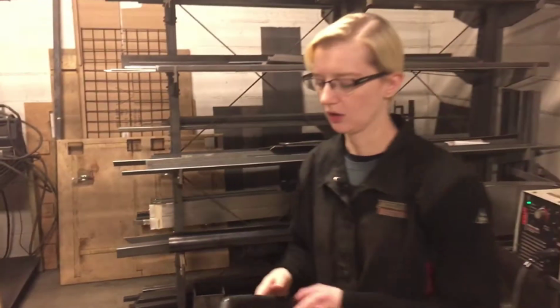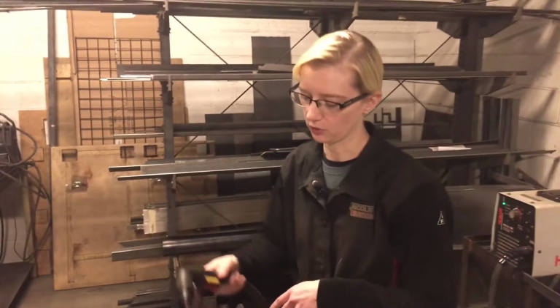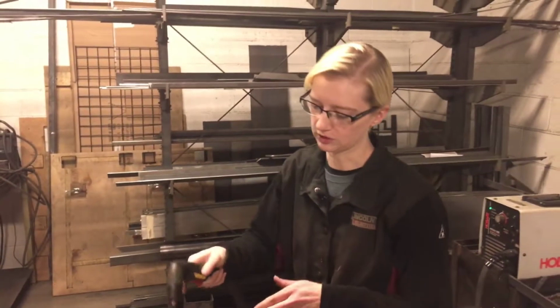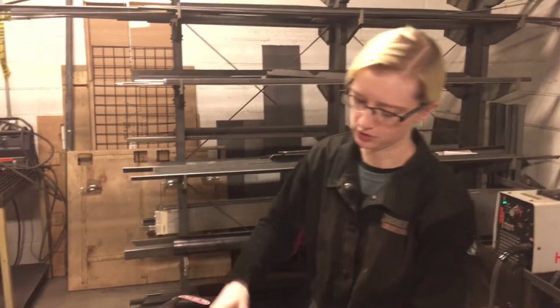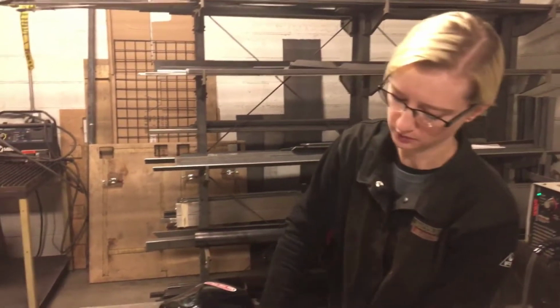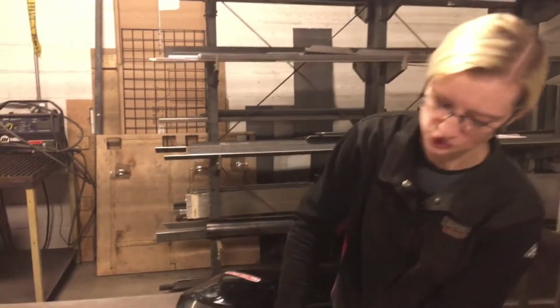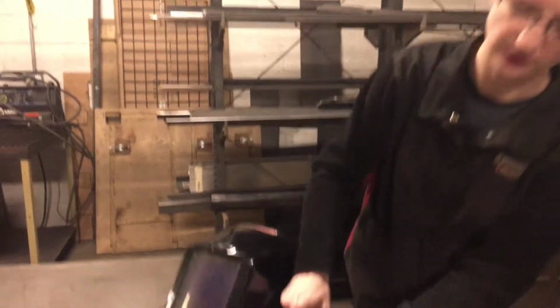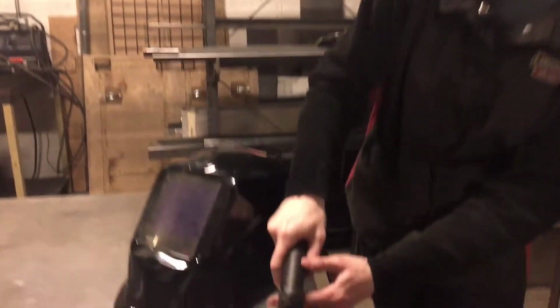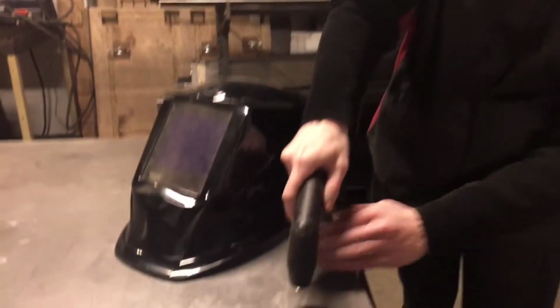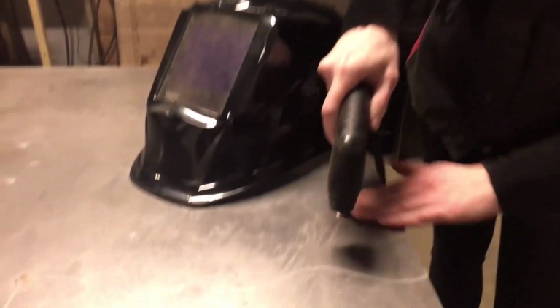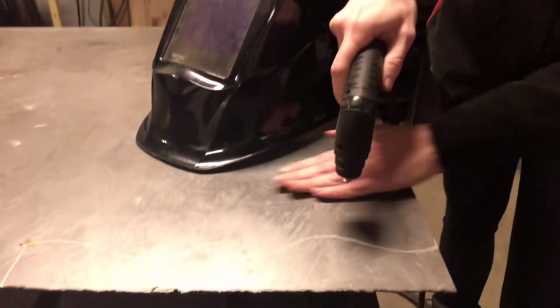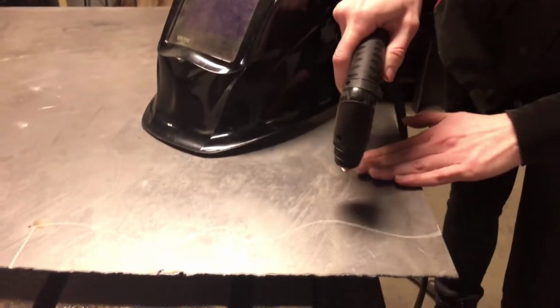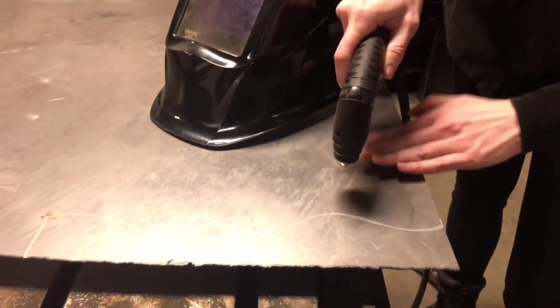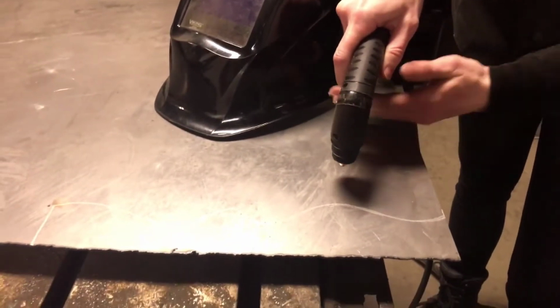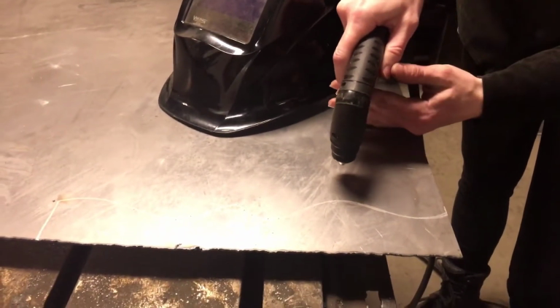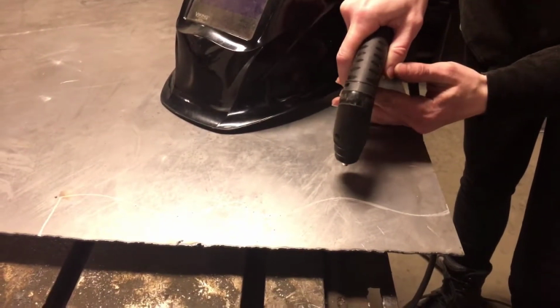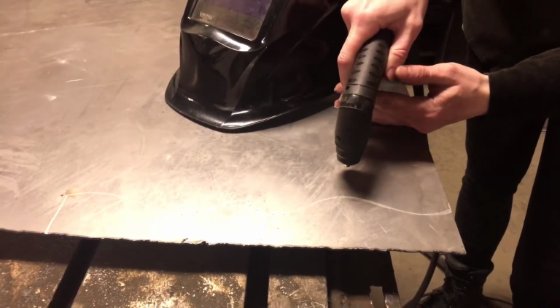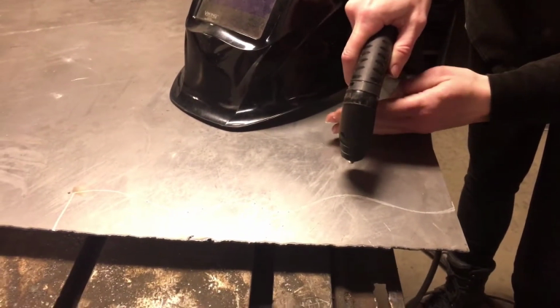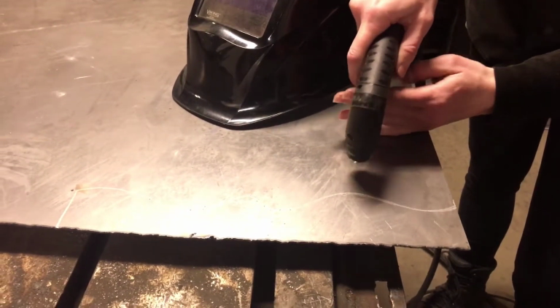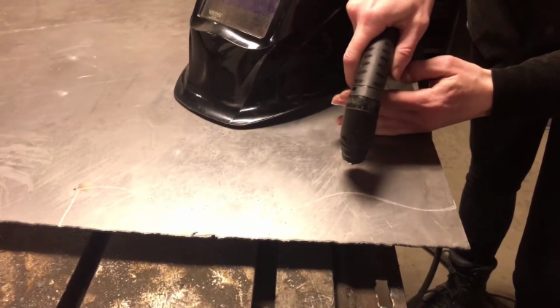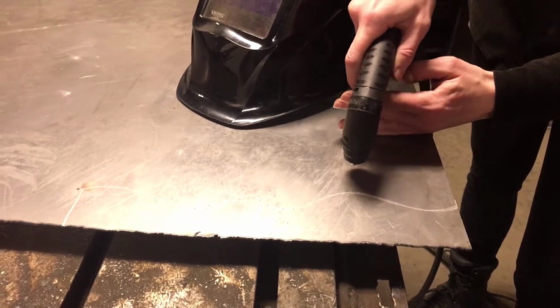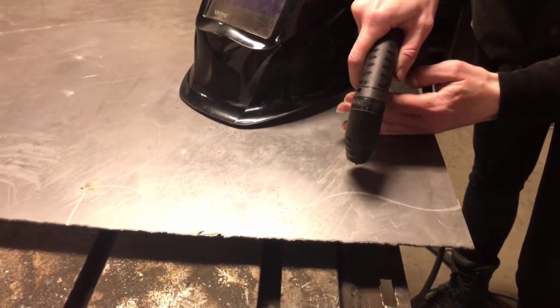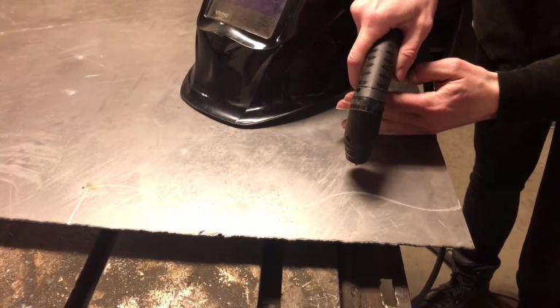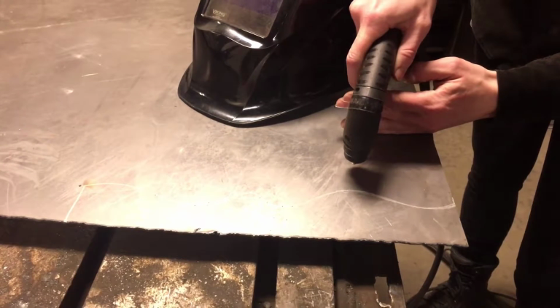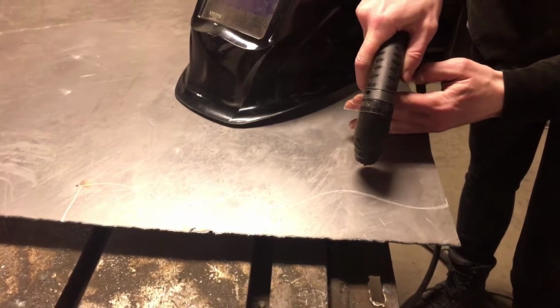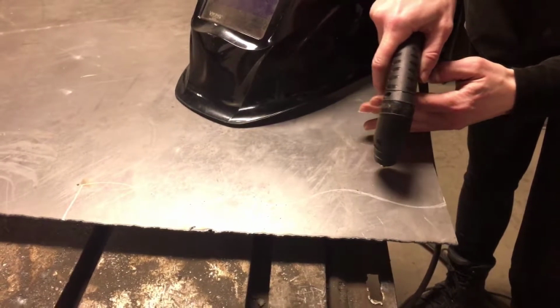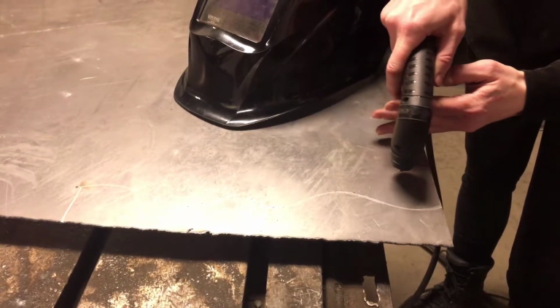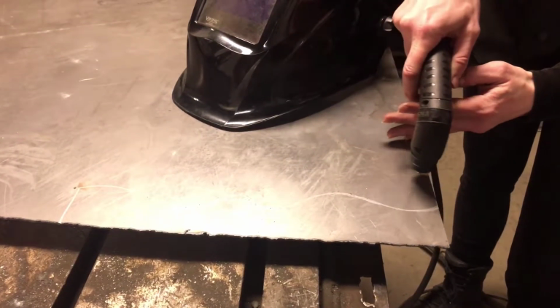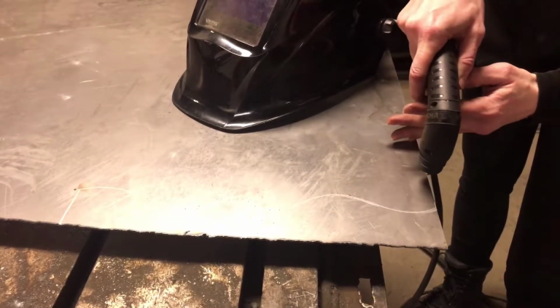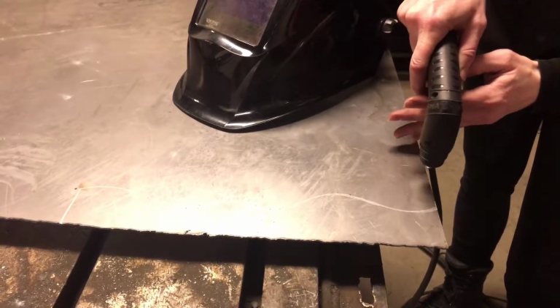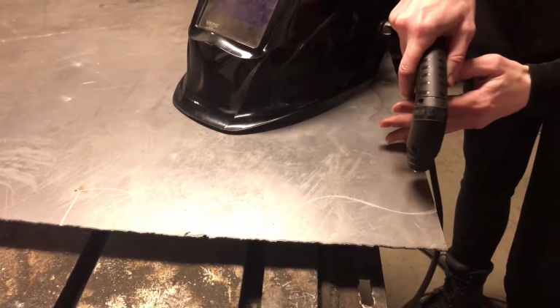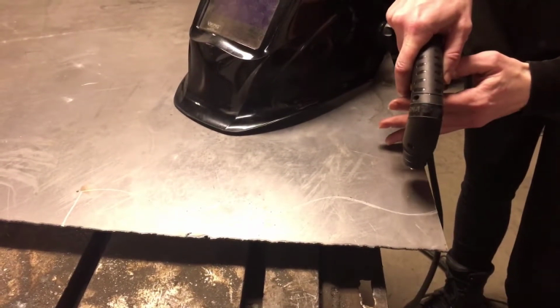When you're holding your torch you want to make sure that it is perpendicular to your work surface. Holding your torch at 90 degrees will give you a better, much cleaner cut.